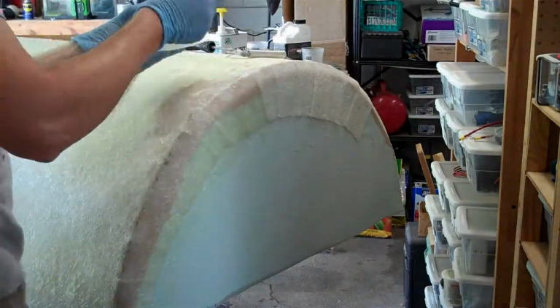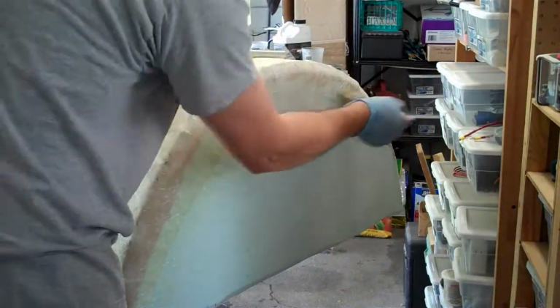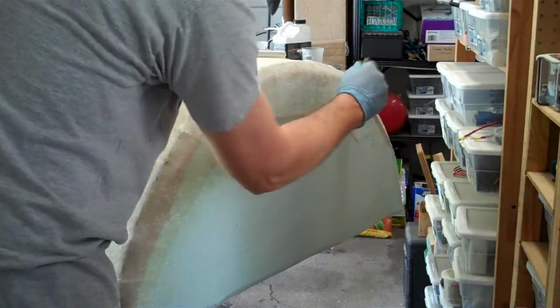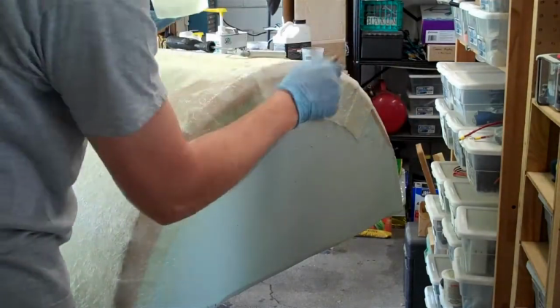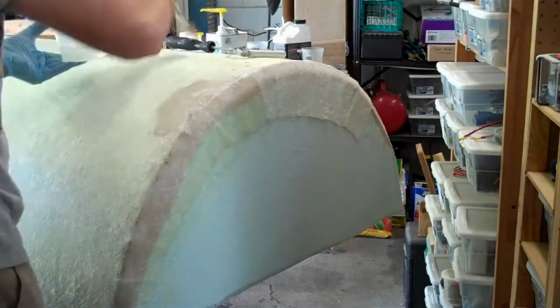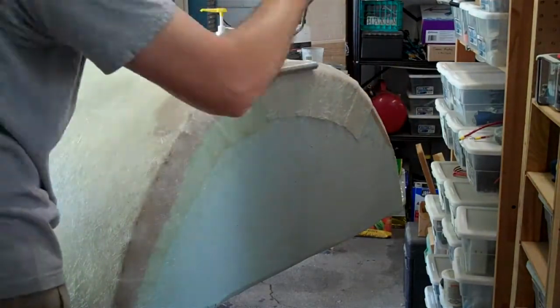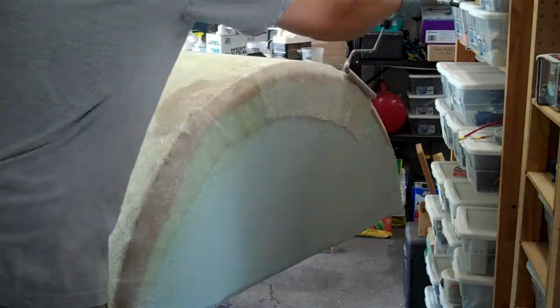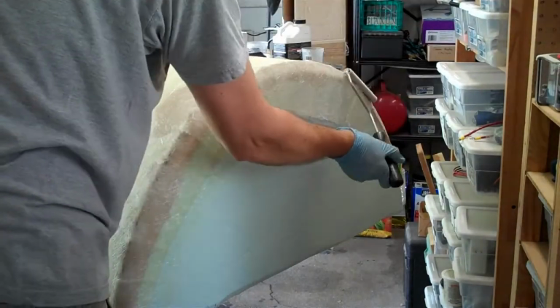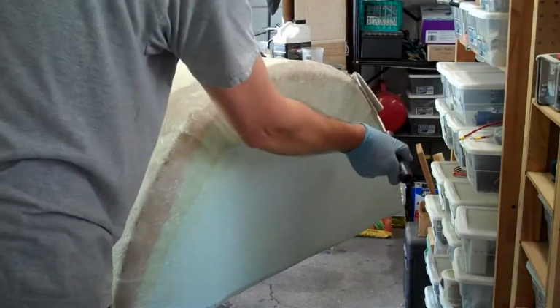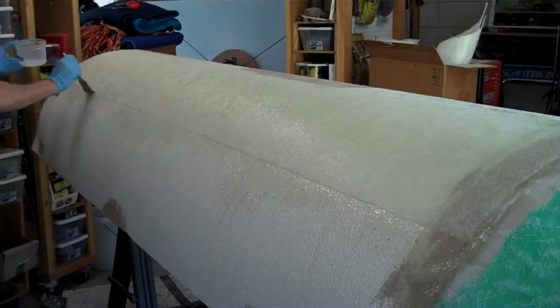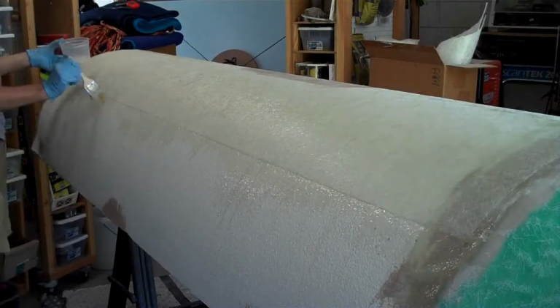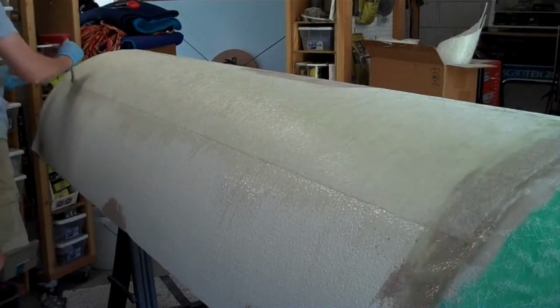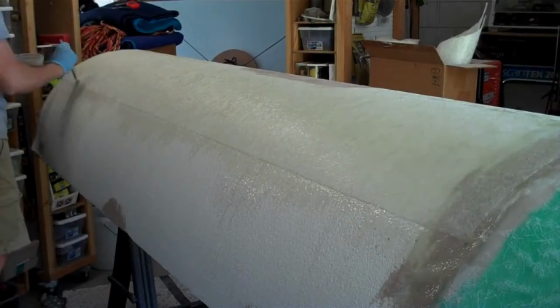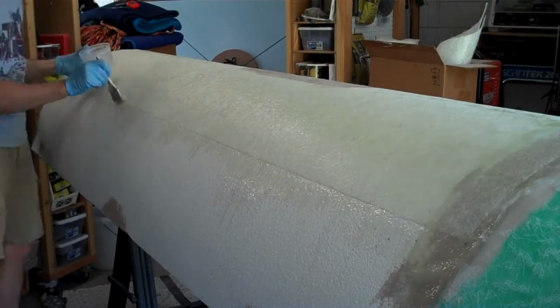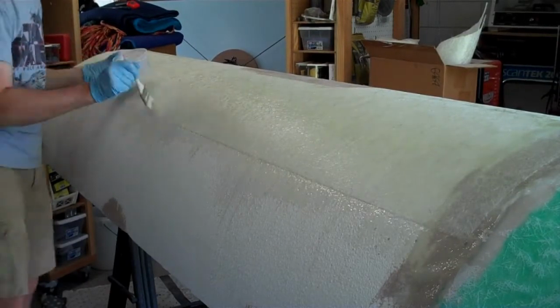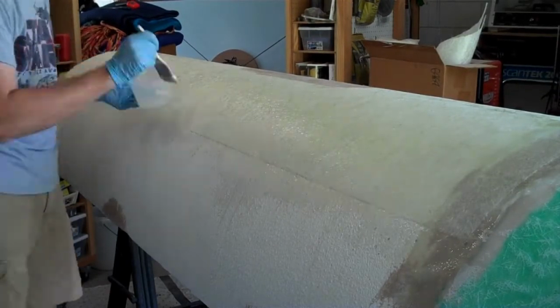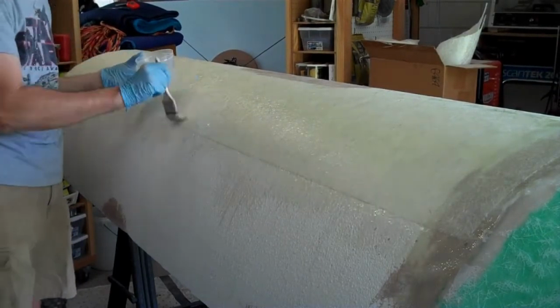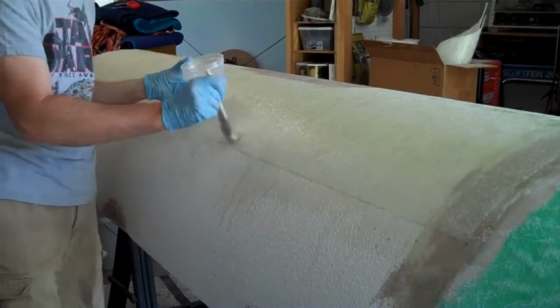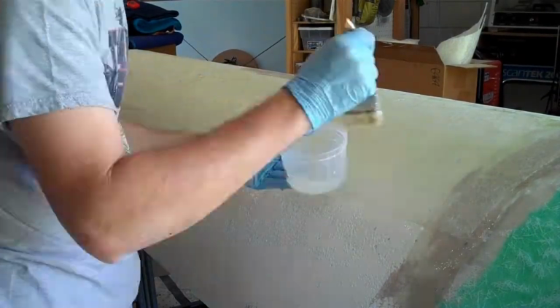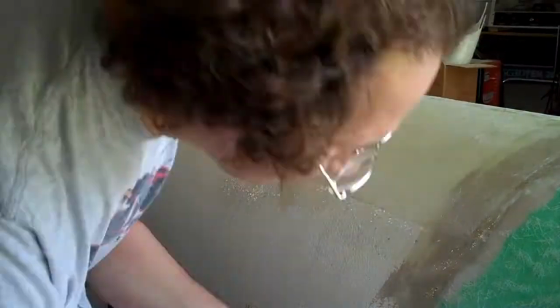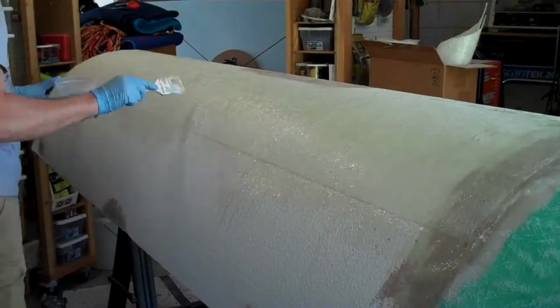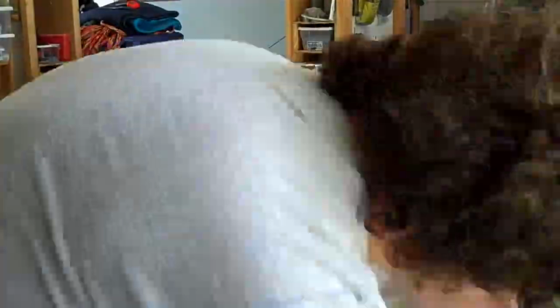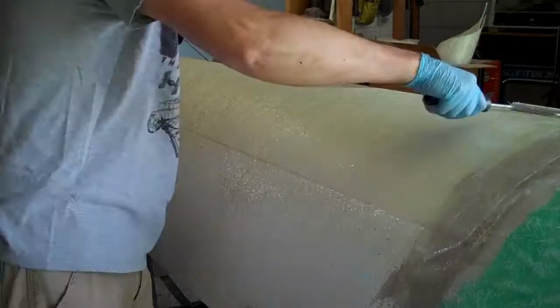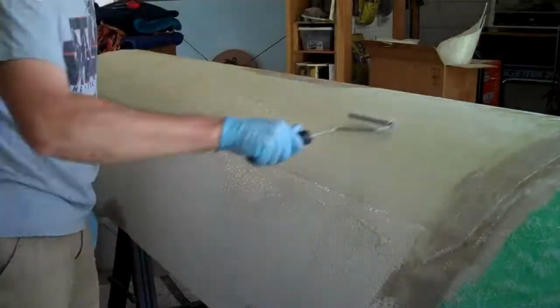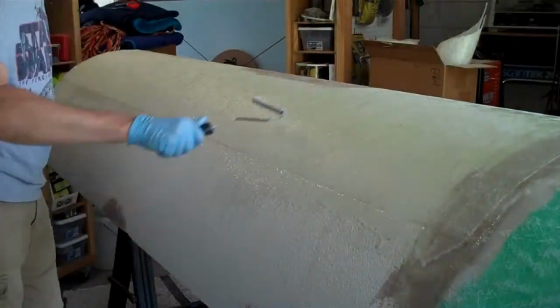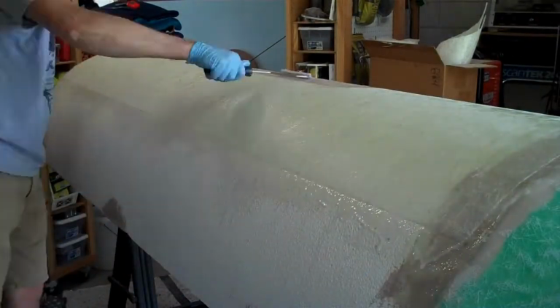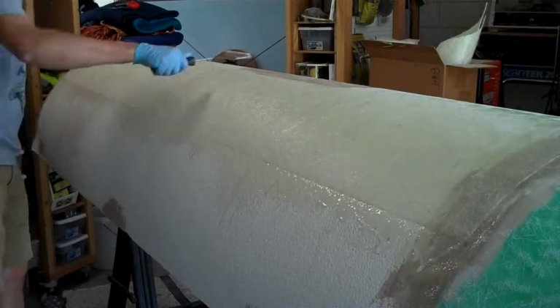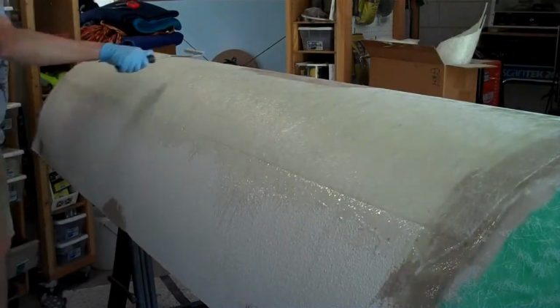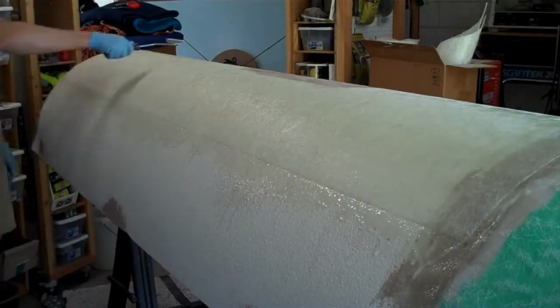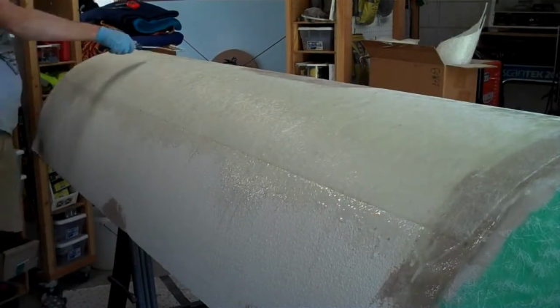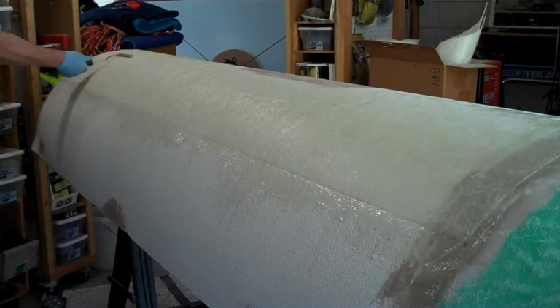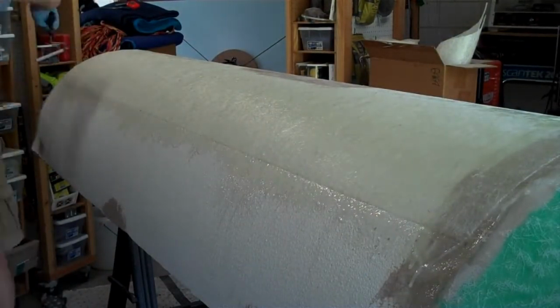I'm using the 206 slow hardener to give myself plenty of working time, as this sheet is 39 inches by 100 inches. But even so, when I do the final rolling at the end, I can hear the fiberglass on the far side being harder against the roller.